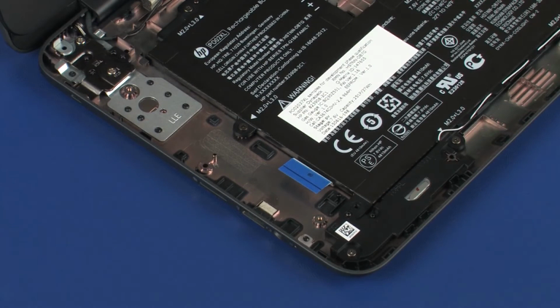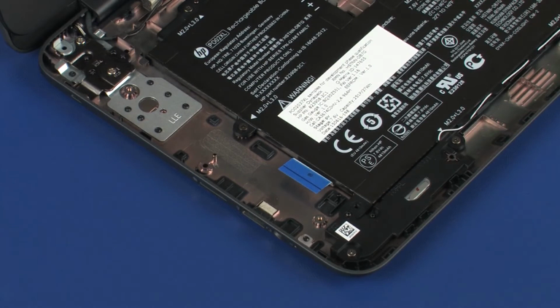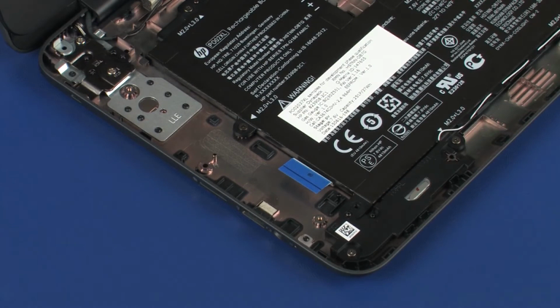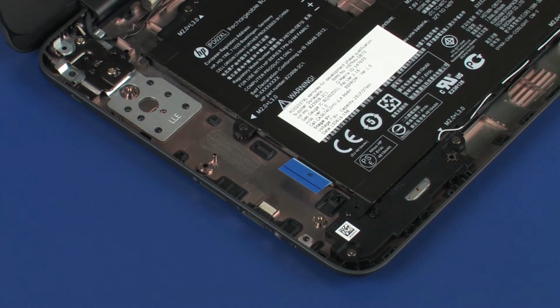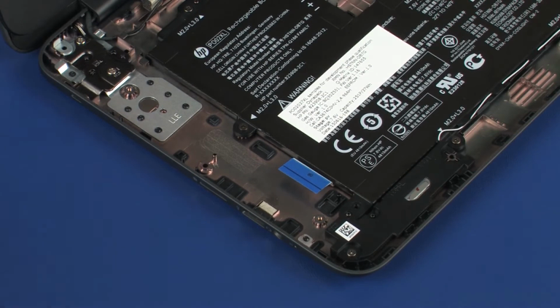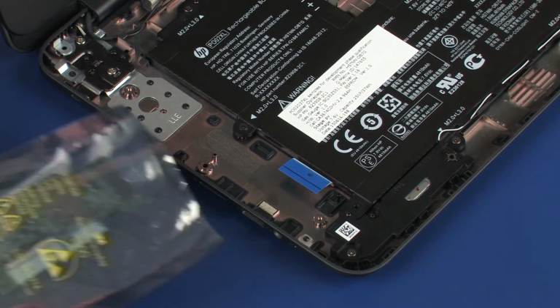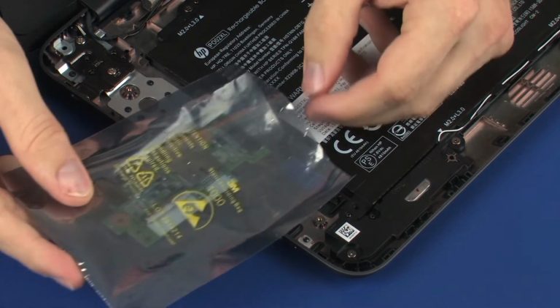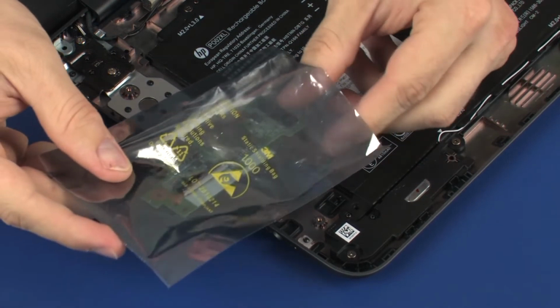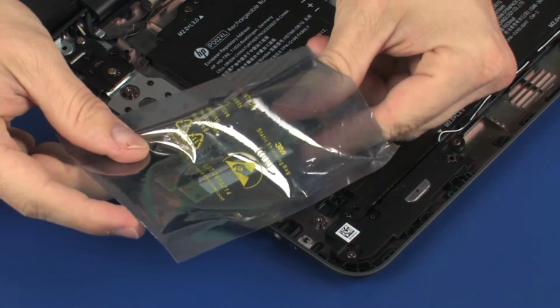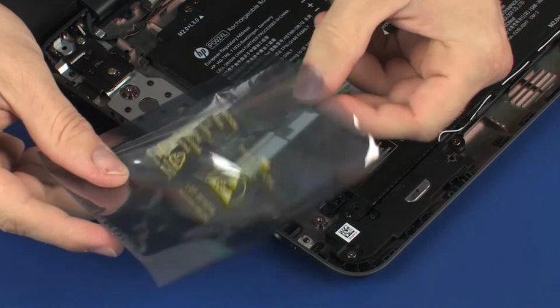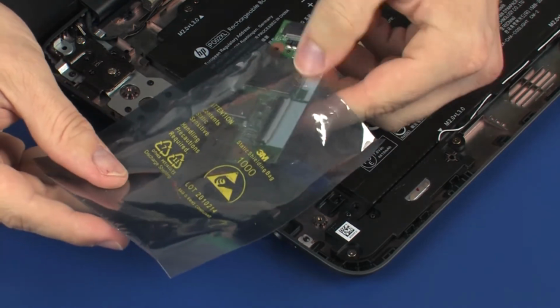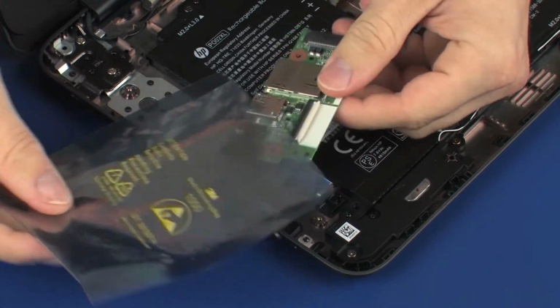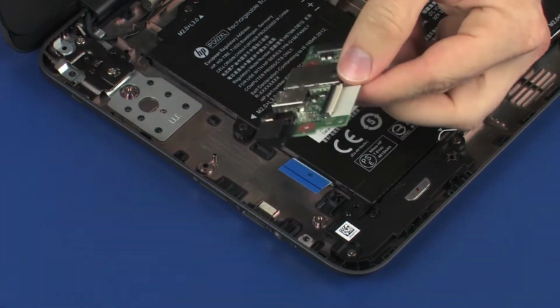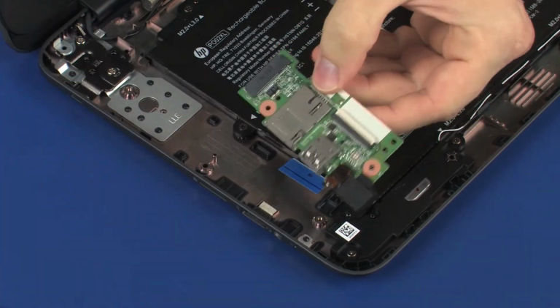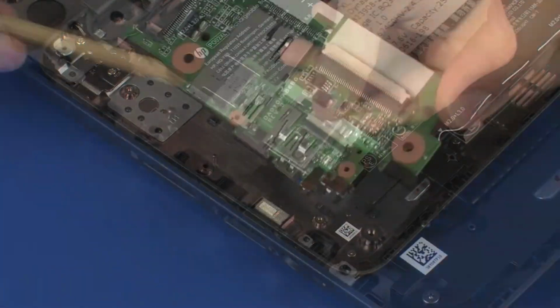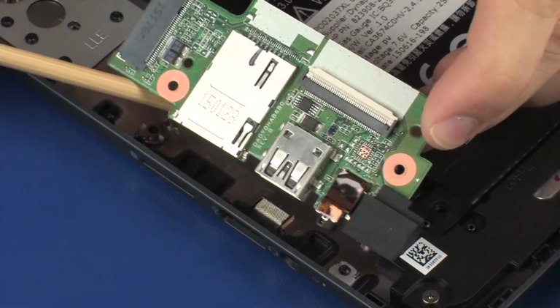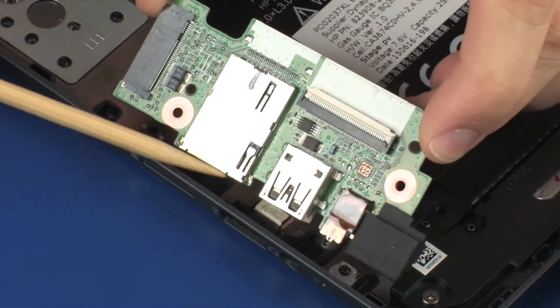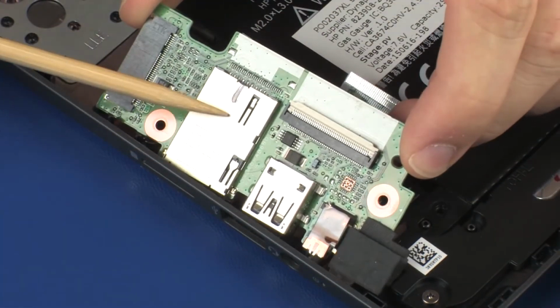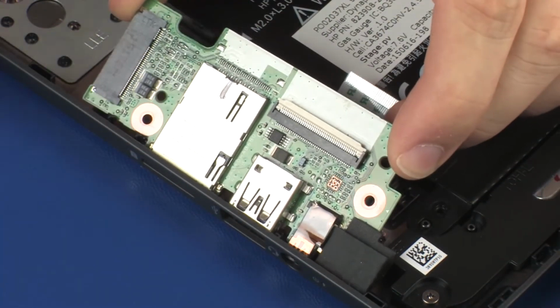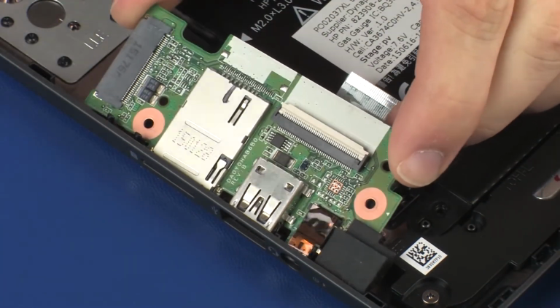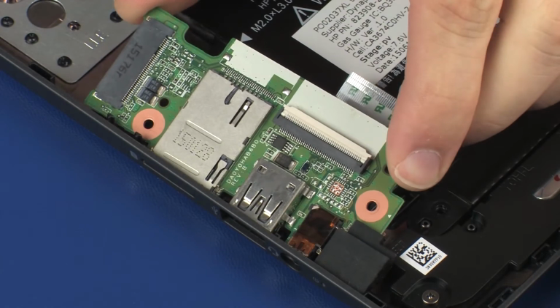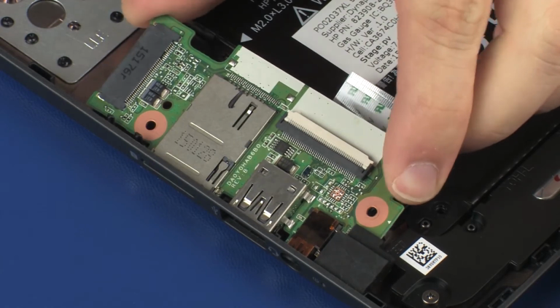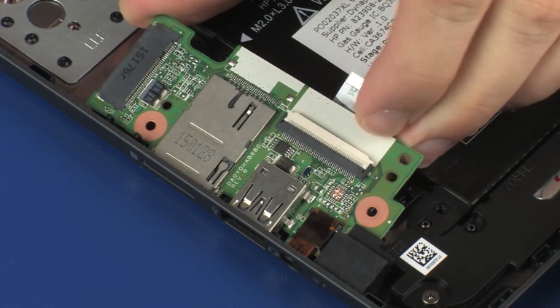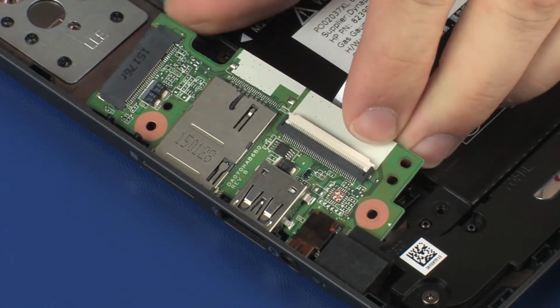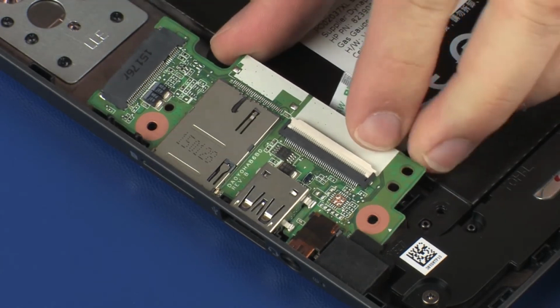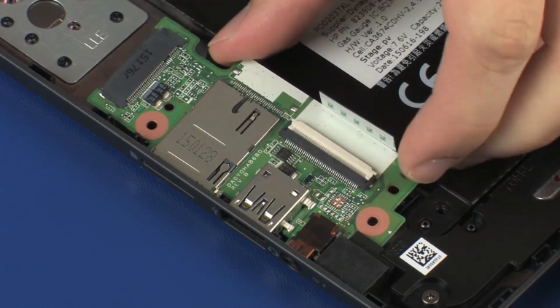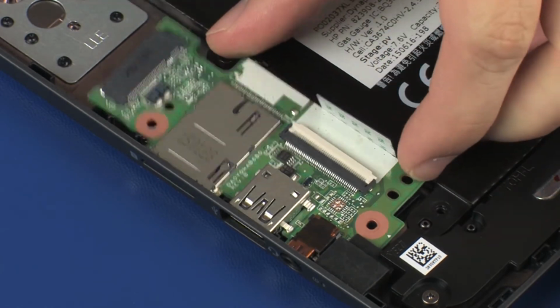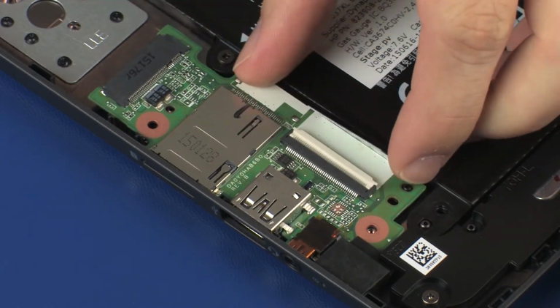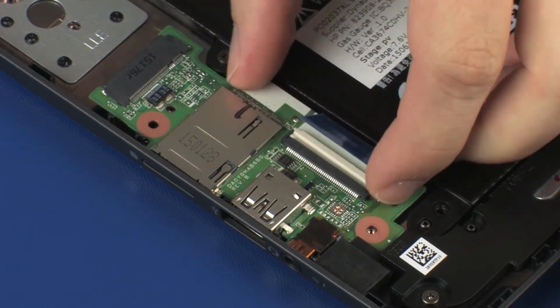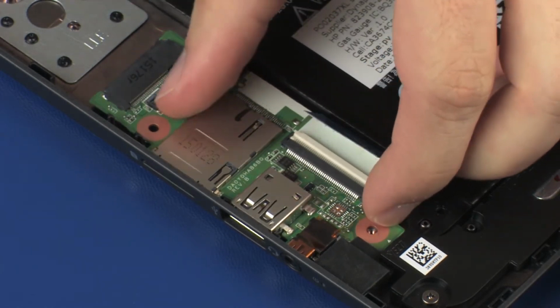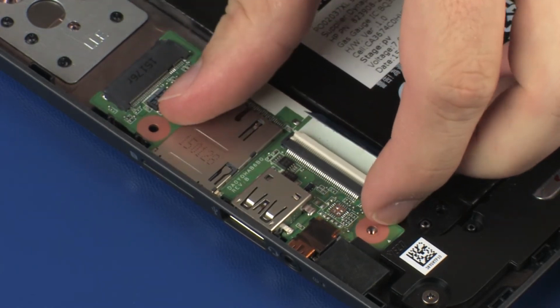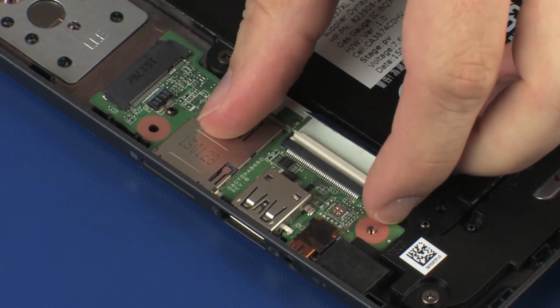Replacement. Remove the audio board from the static-dissipative bag. Toe the external connectors on the audio board into the cutouts in the base enclosure and lower the audio board onto its alignment pins.